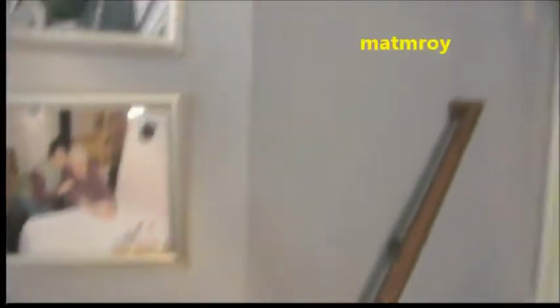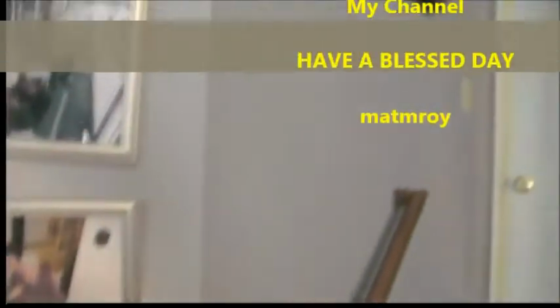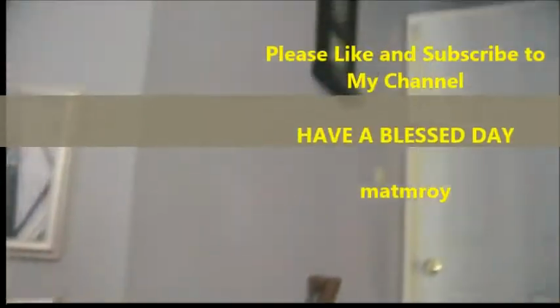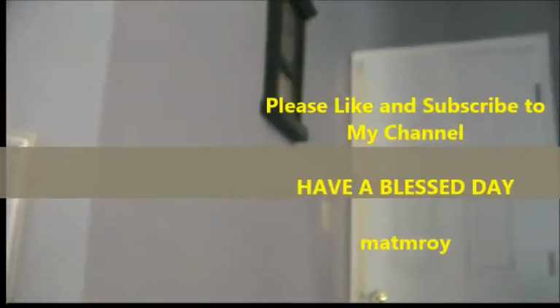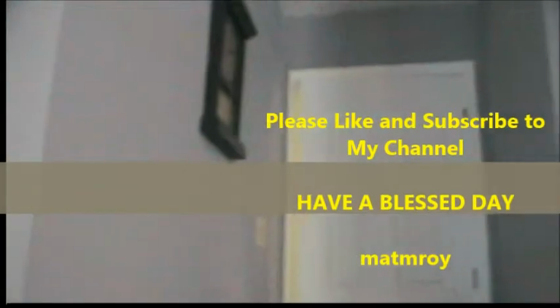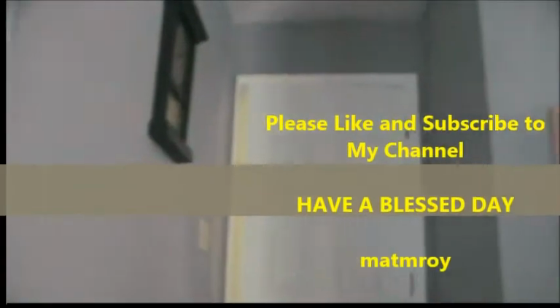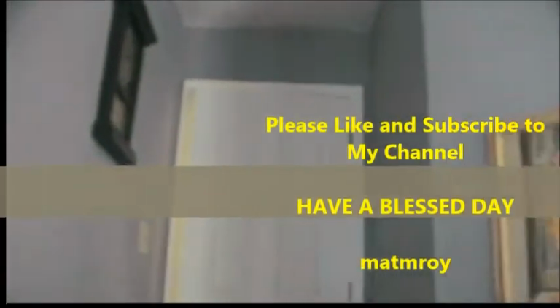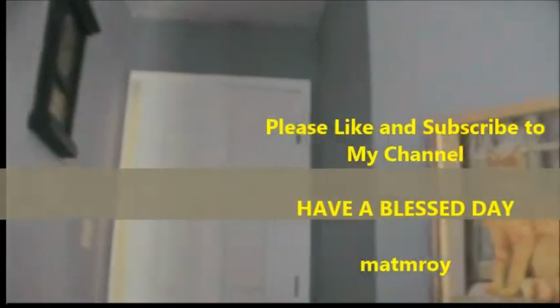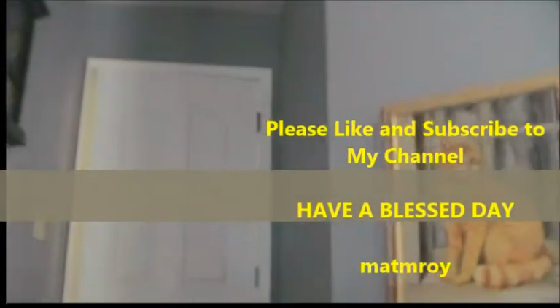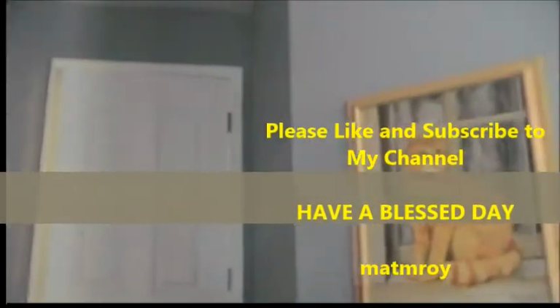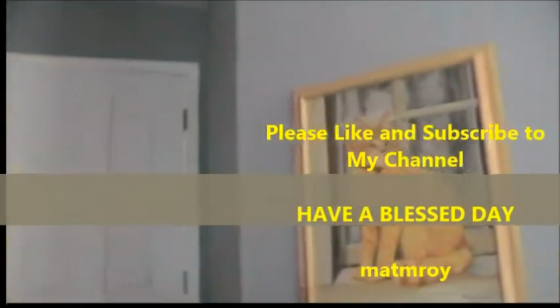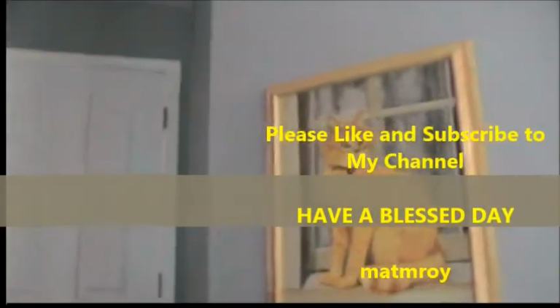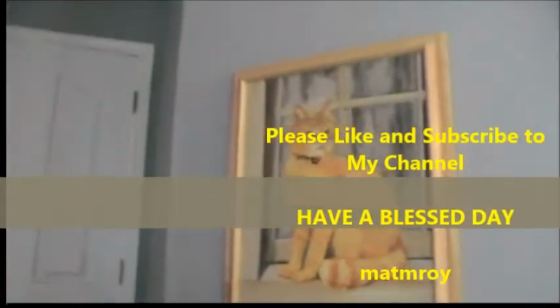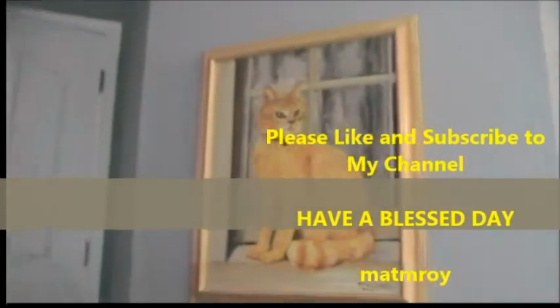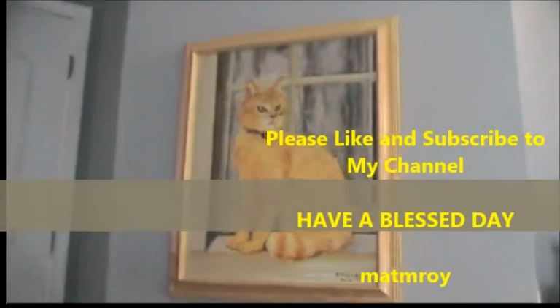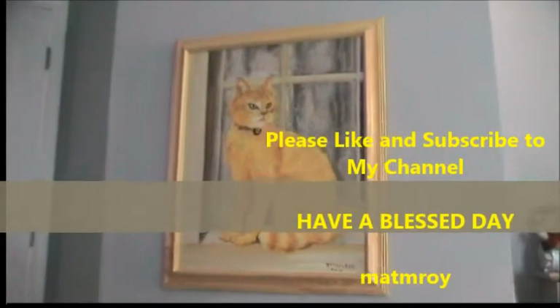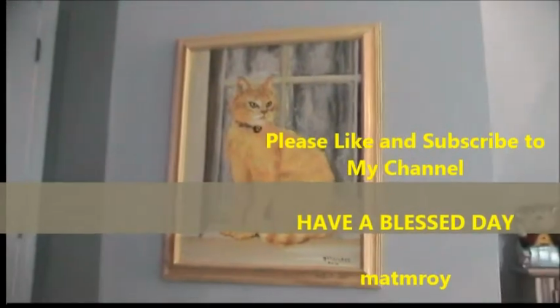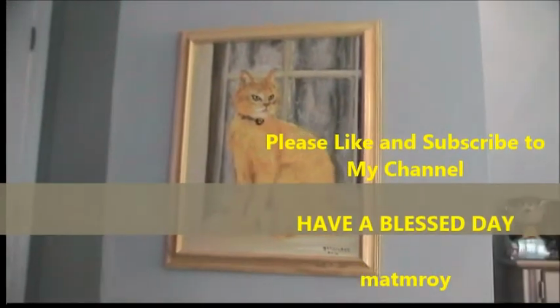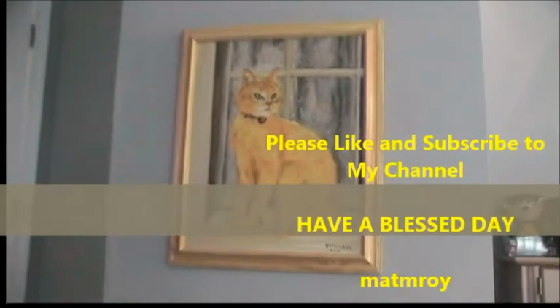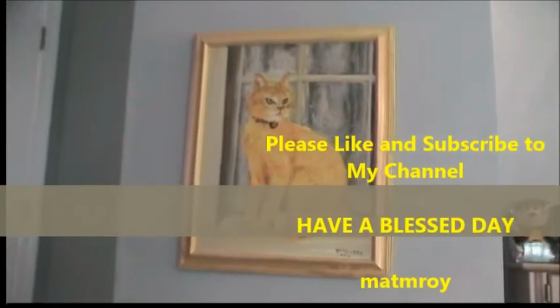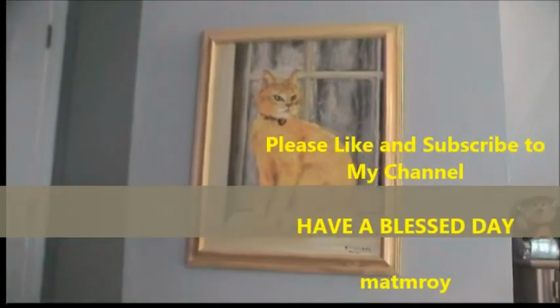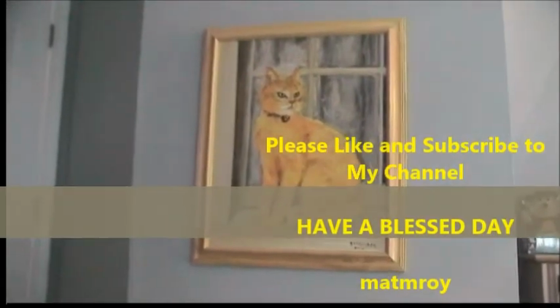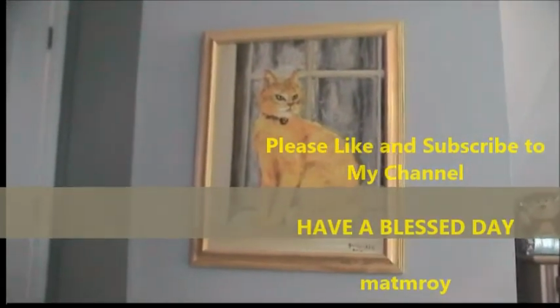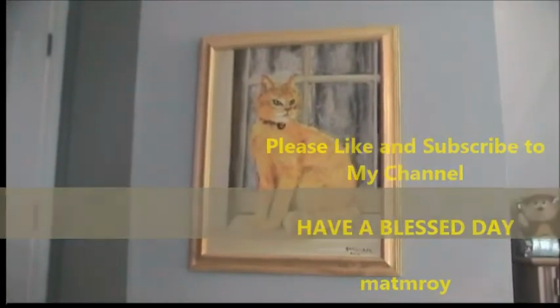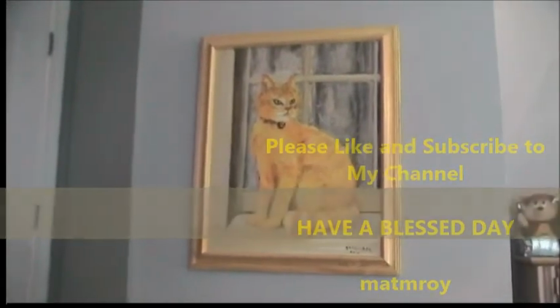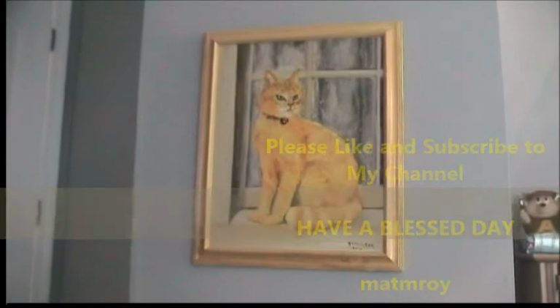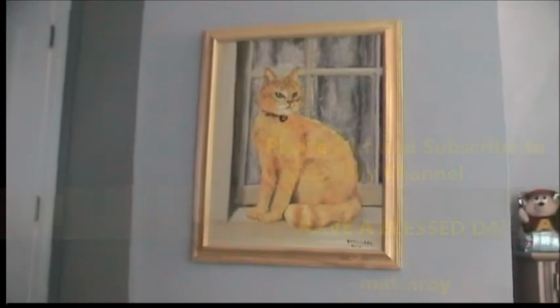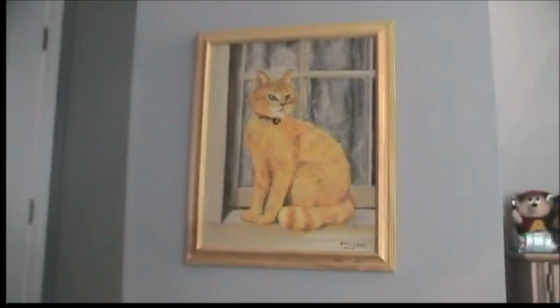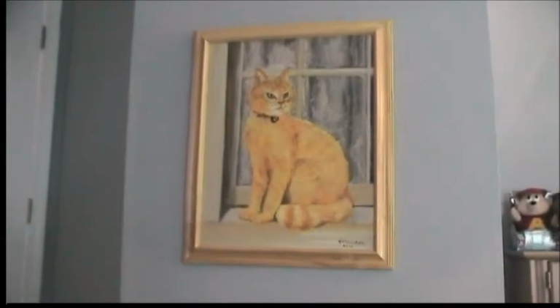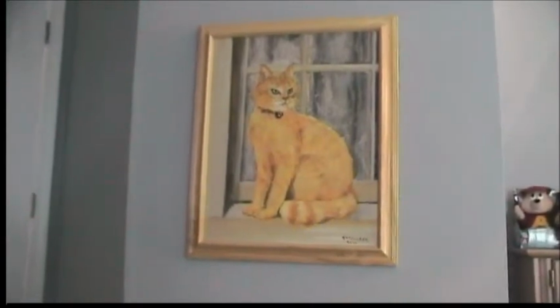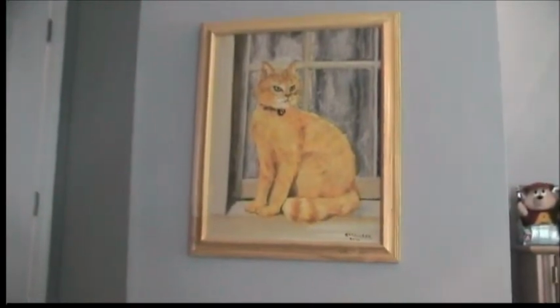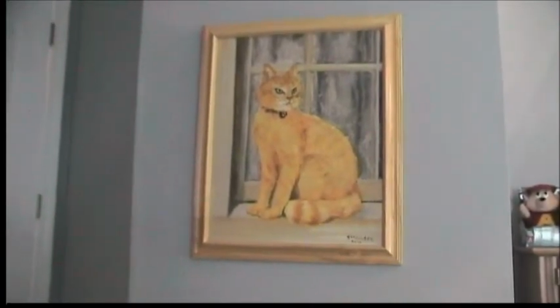And that is it — we are back to the beginning. Hope you guys enjoyed this video, and remember as always, have a blessed day everybody.